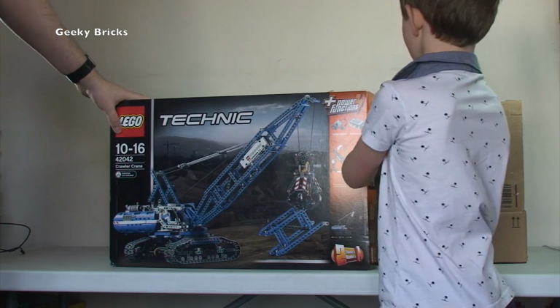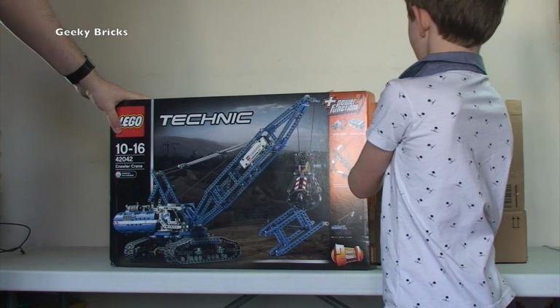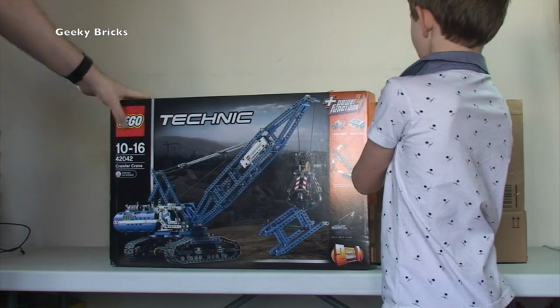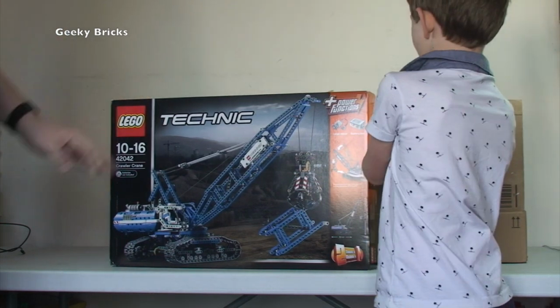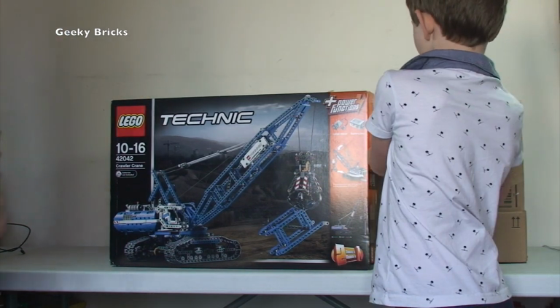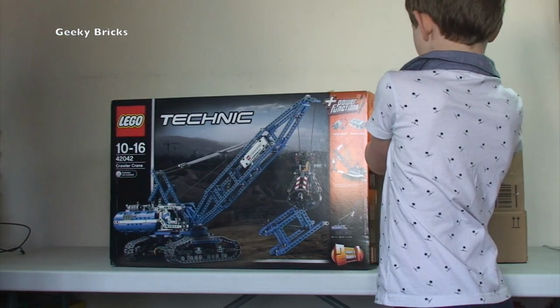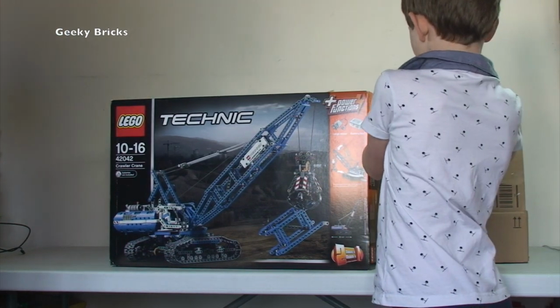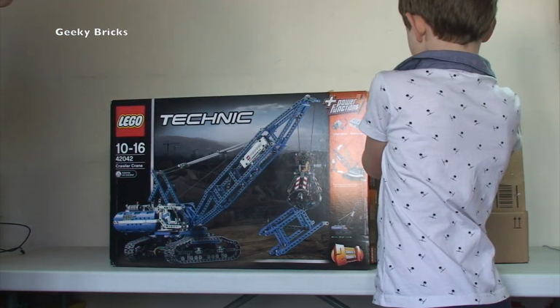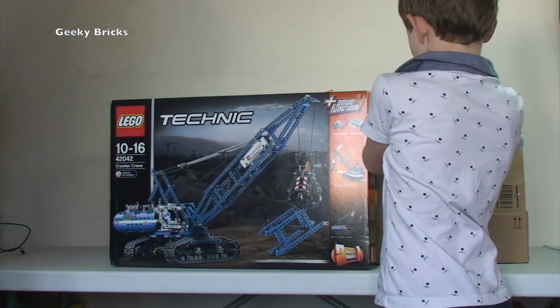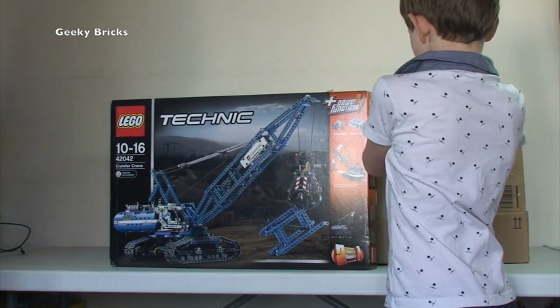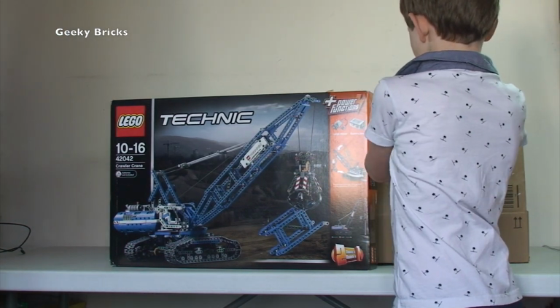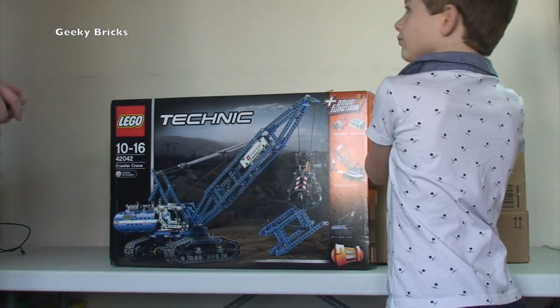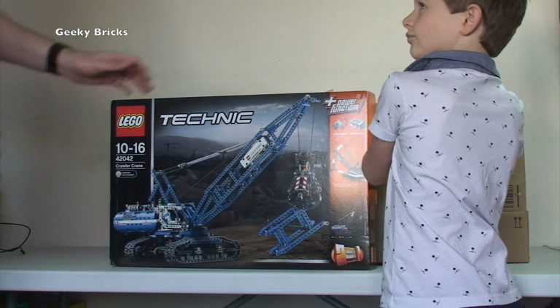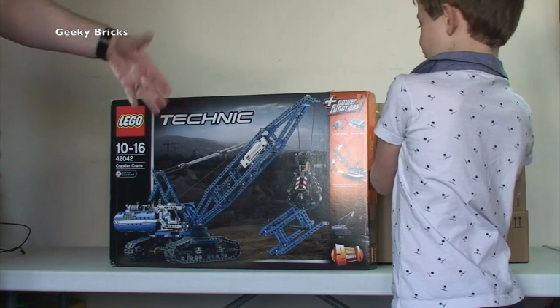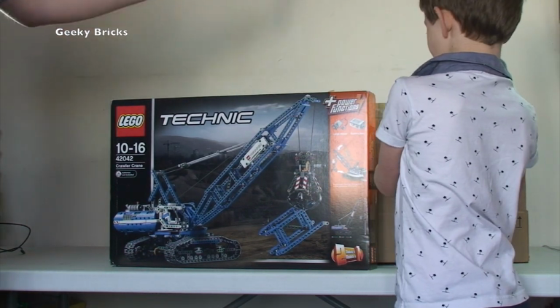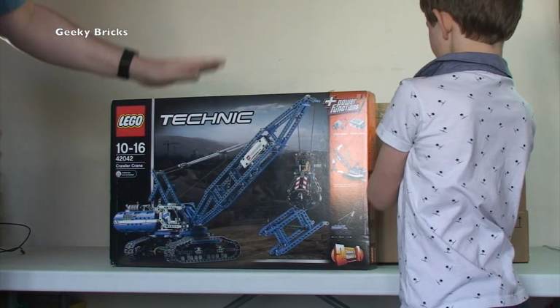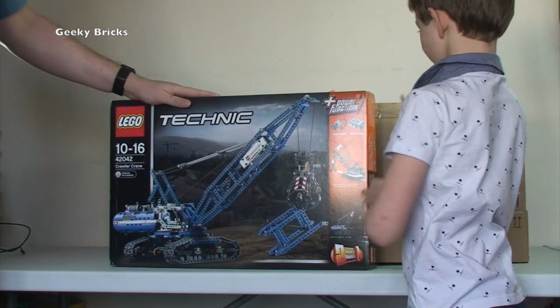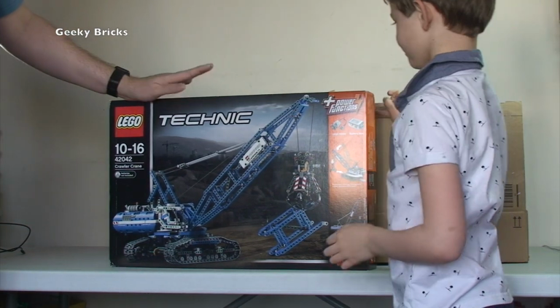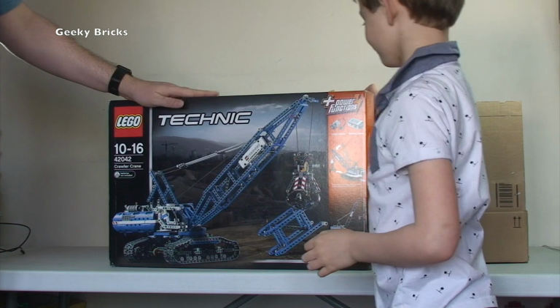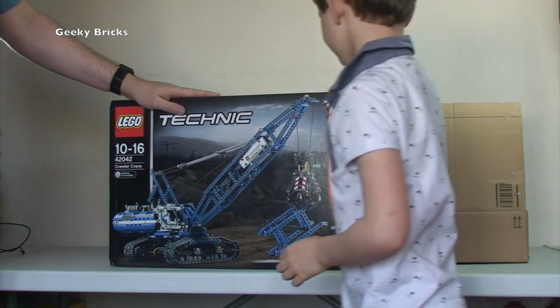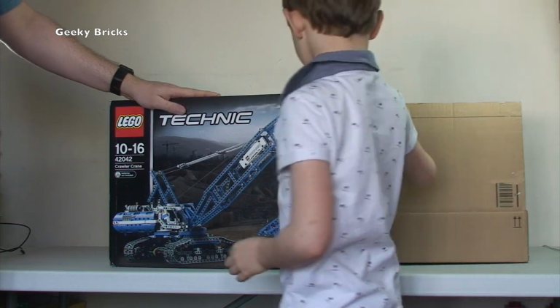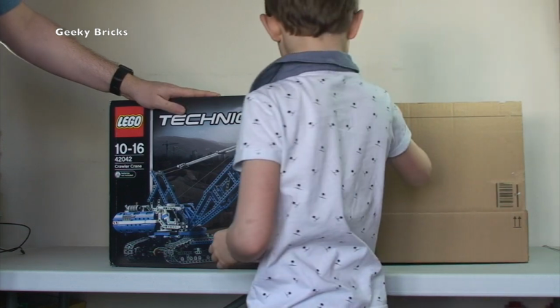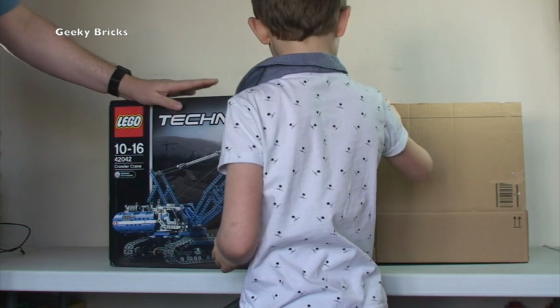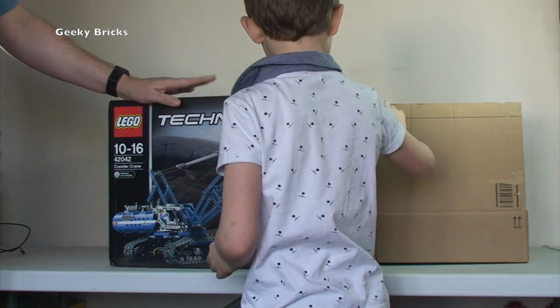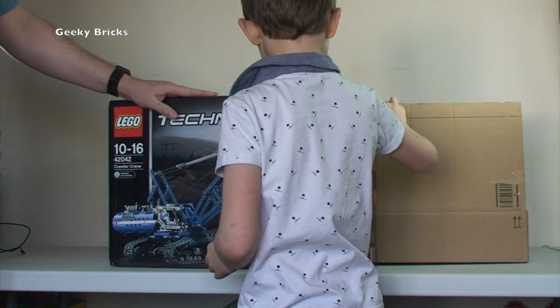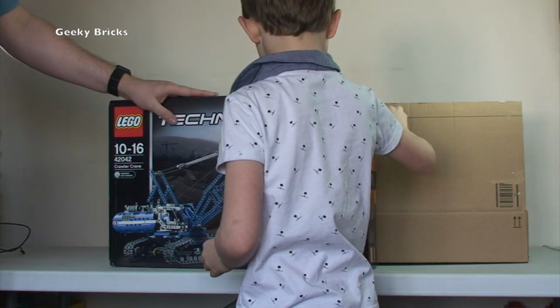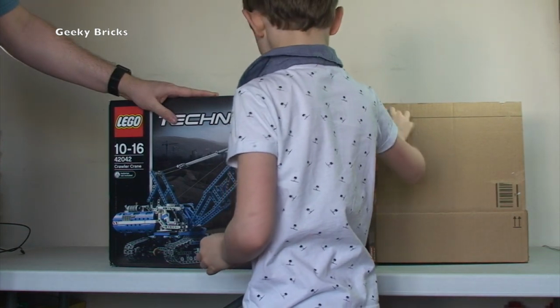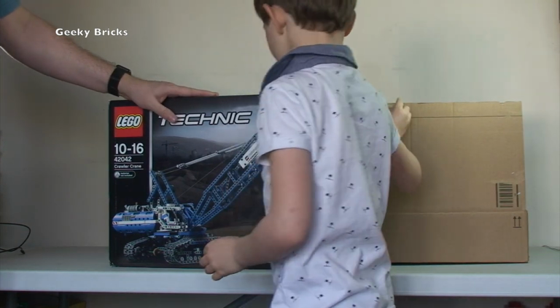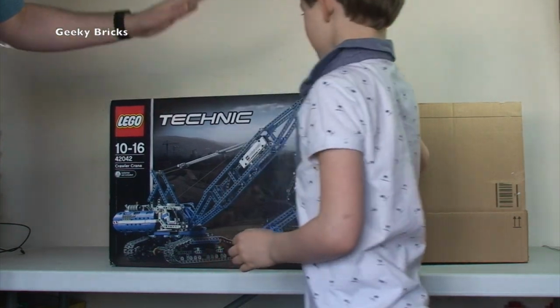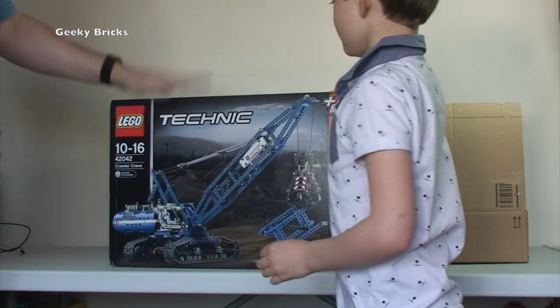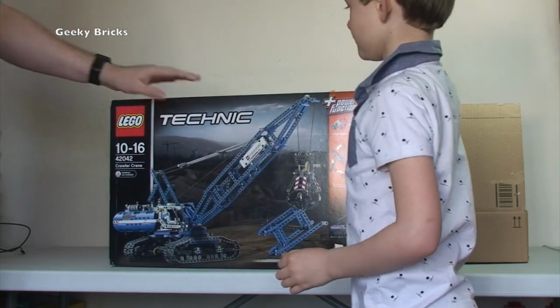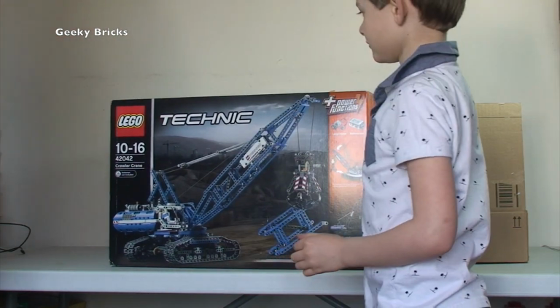We've got the mobile crane unit as well. I've got loads of Technic sets but I just haven't made them - we've only really built the mobile crane unit so far. So that's the first one.